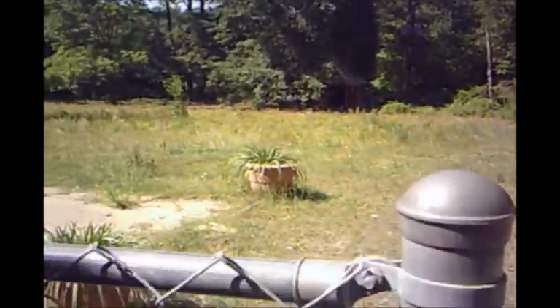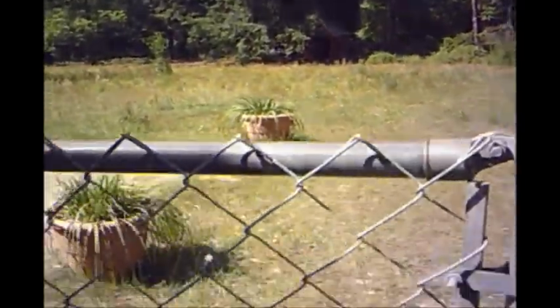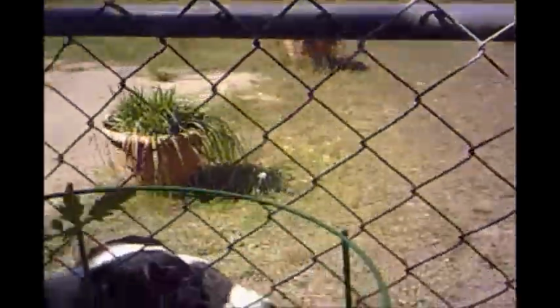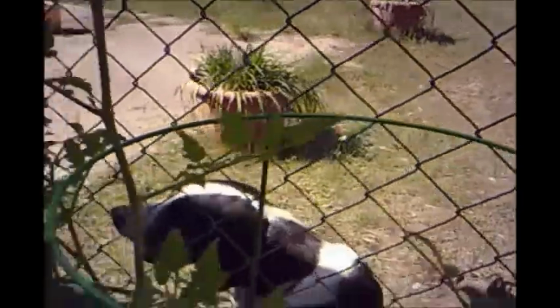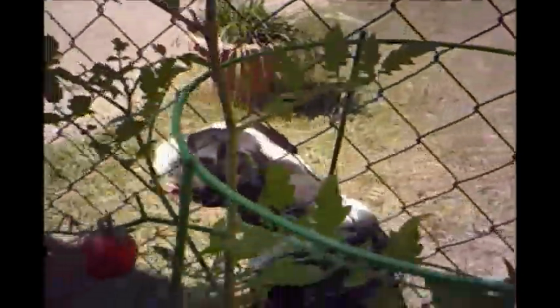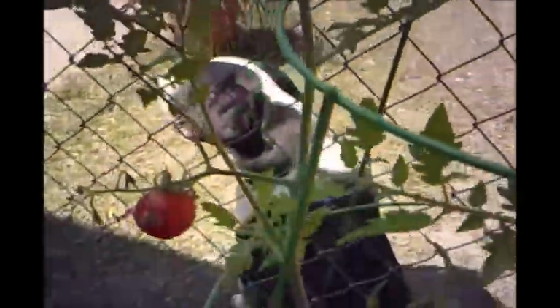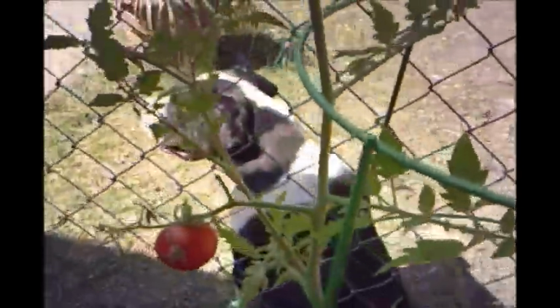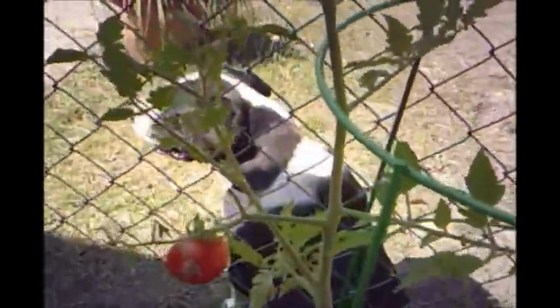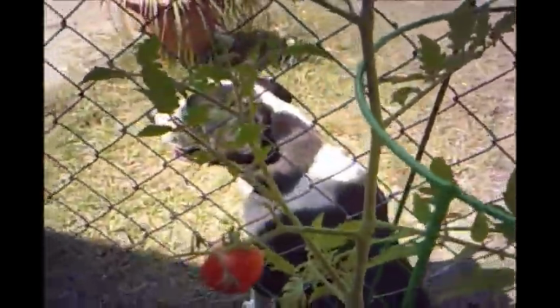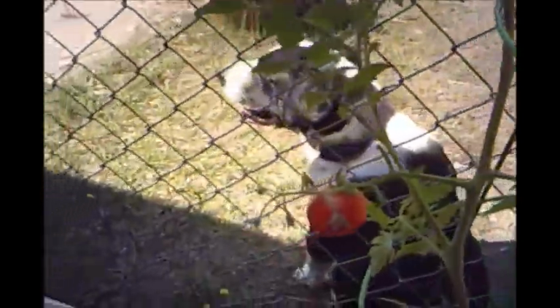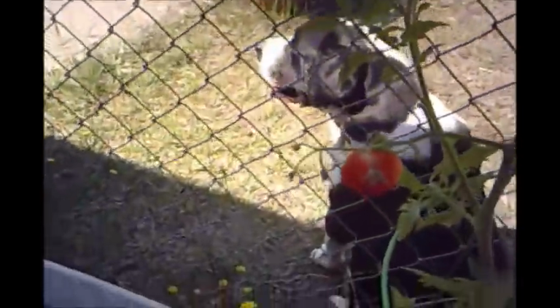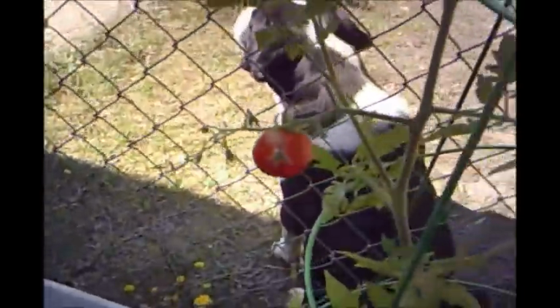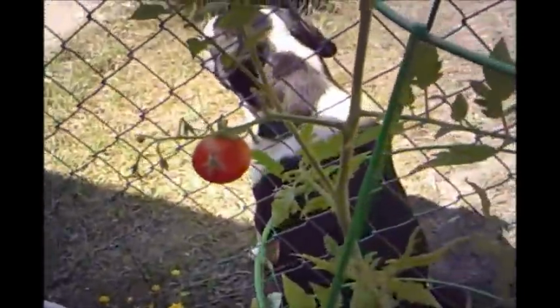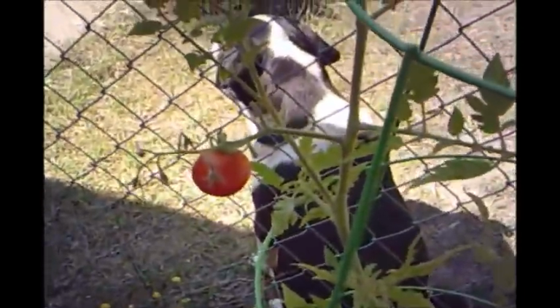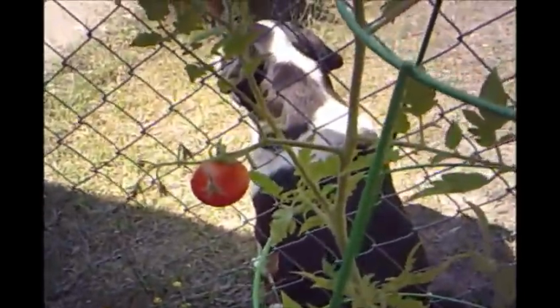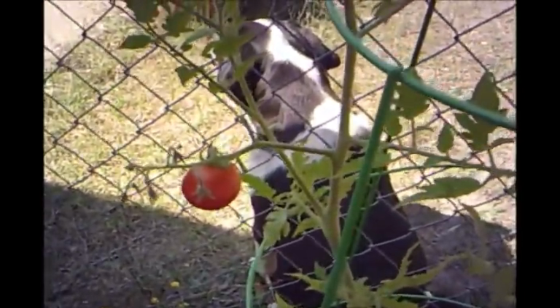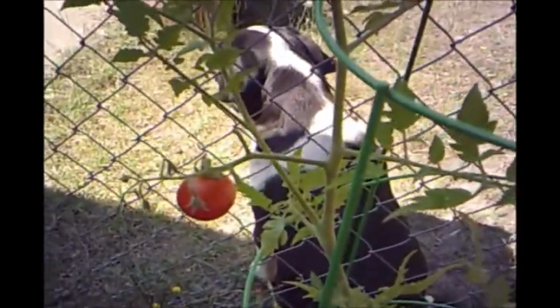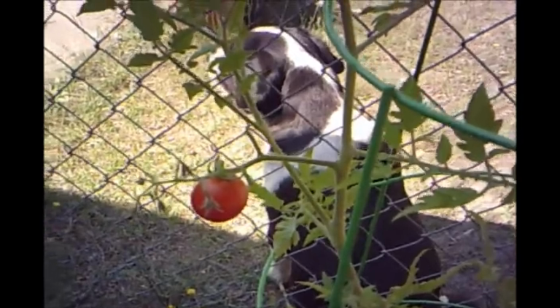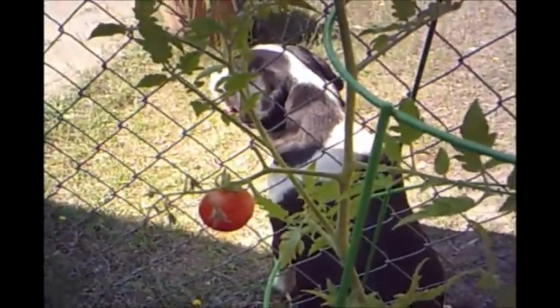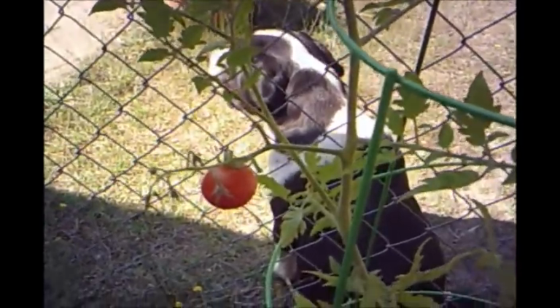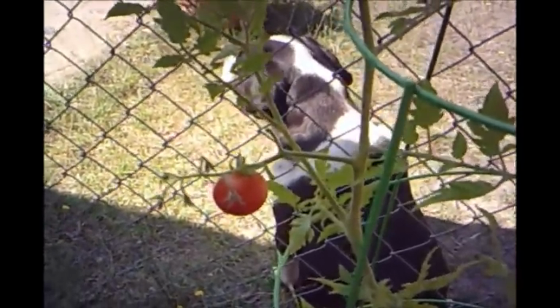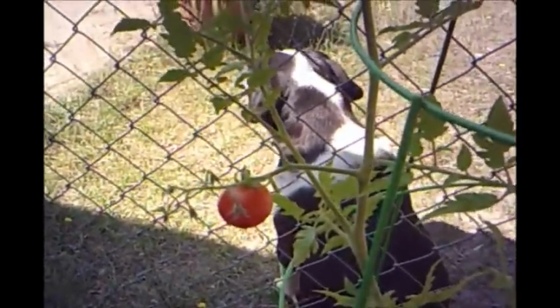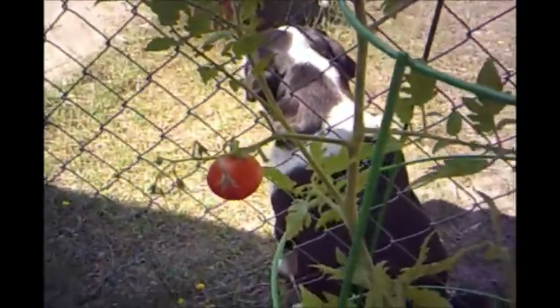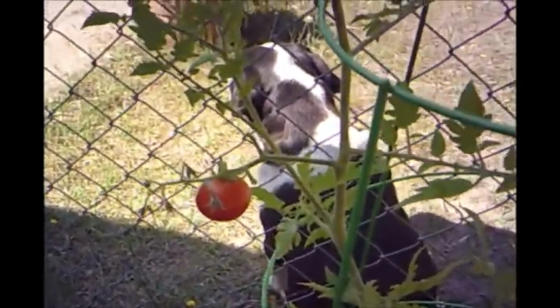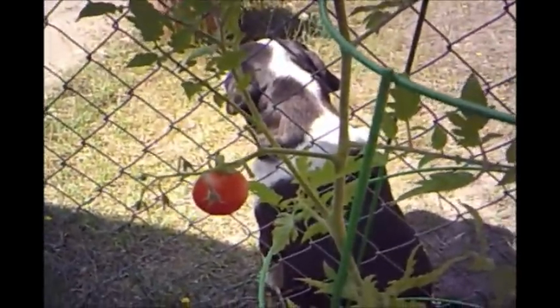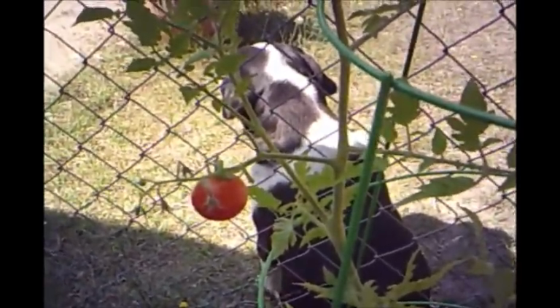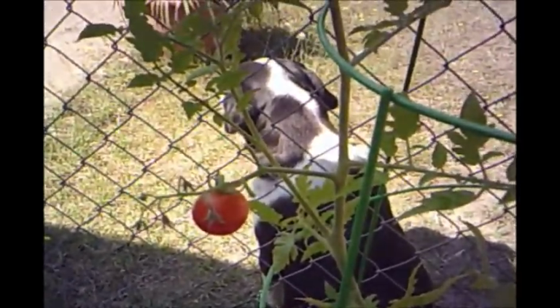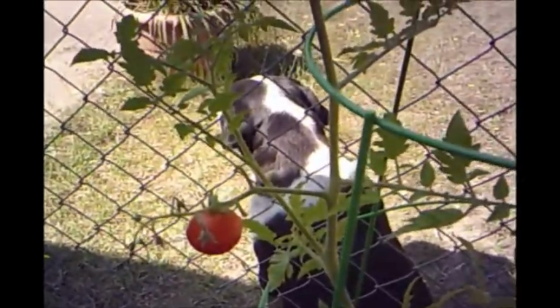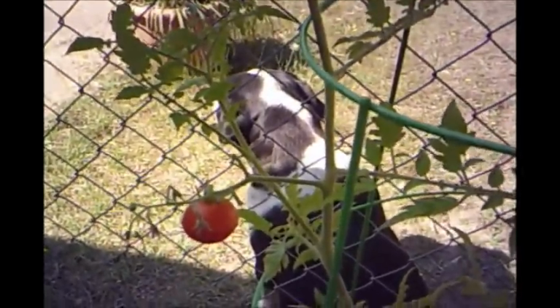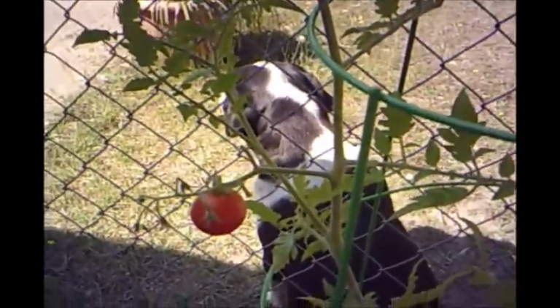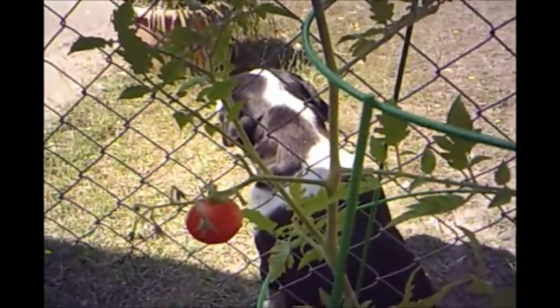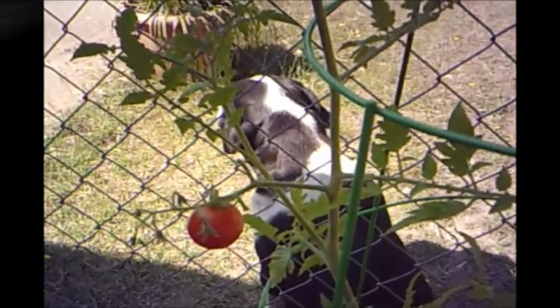I already ate the first one, then we had two more — that is just awesome. There's nothing better than homegrown food. Hope you enjoy.